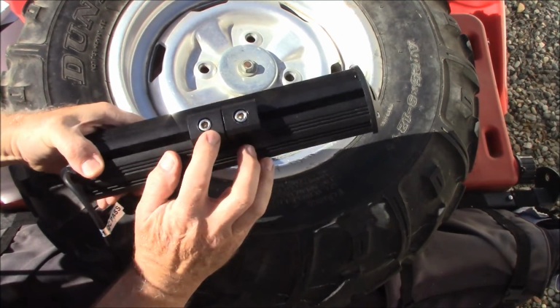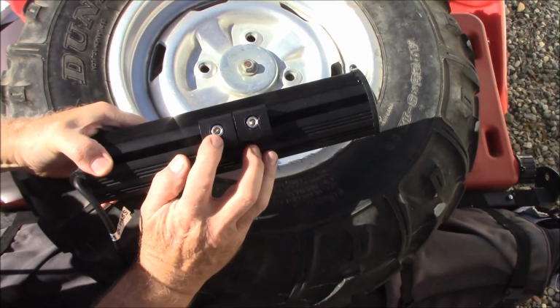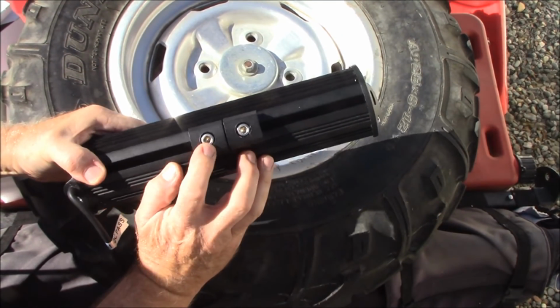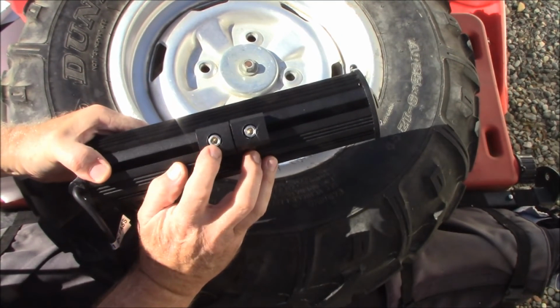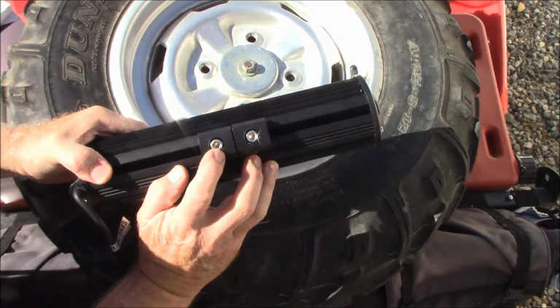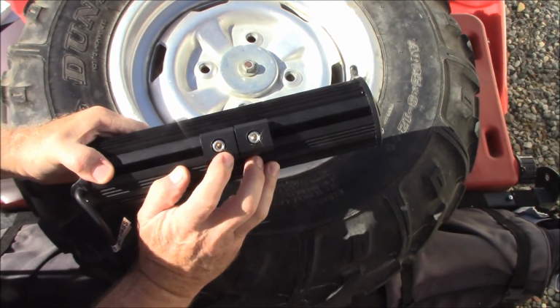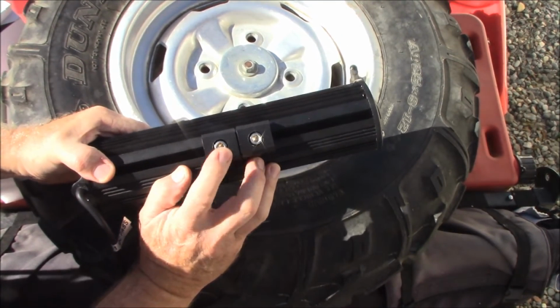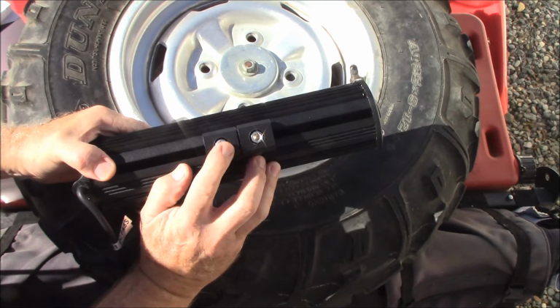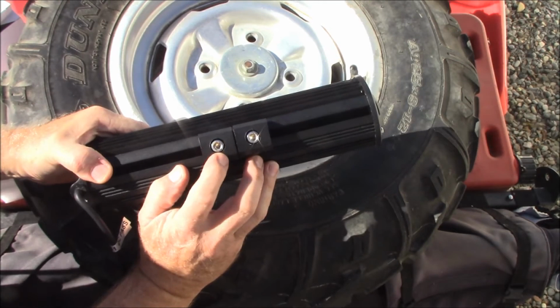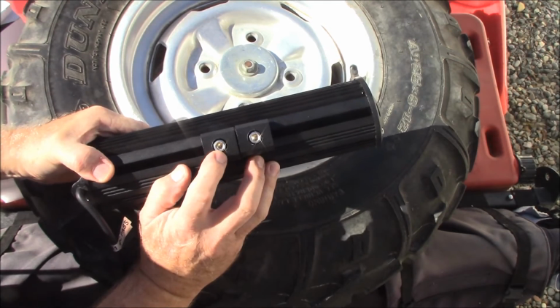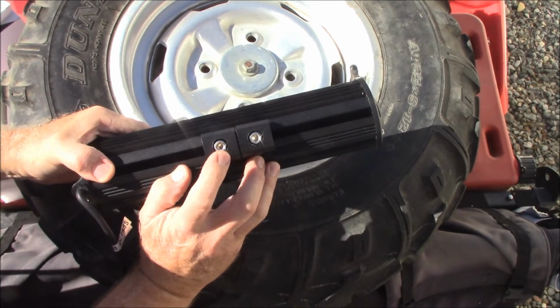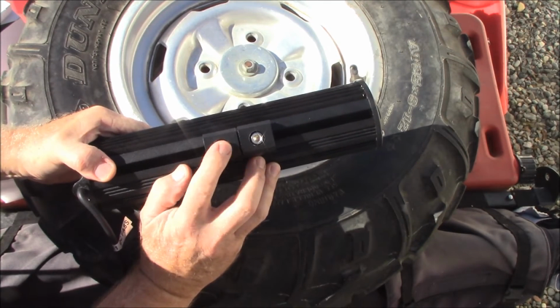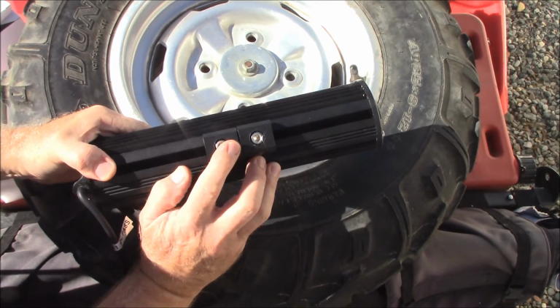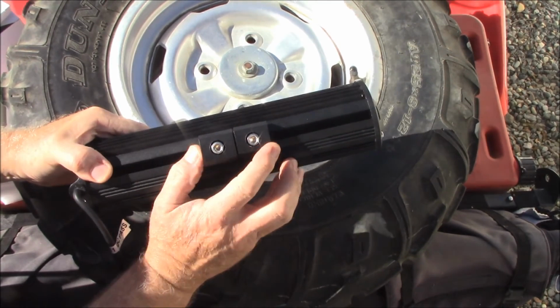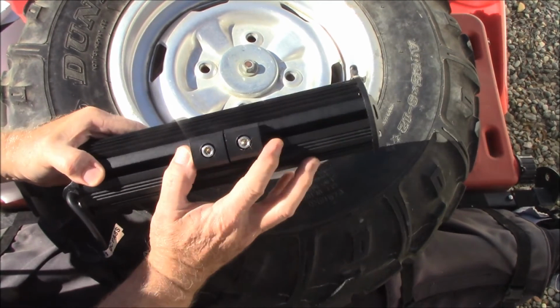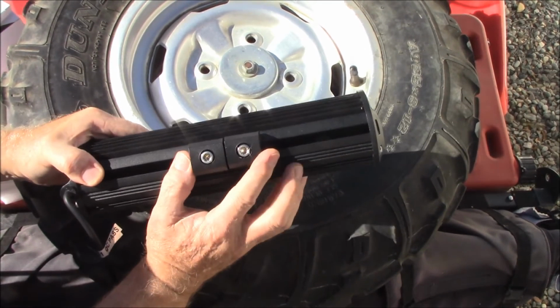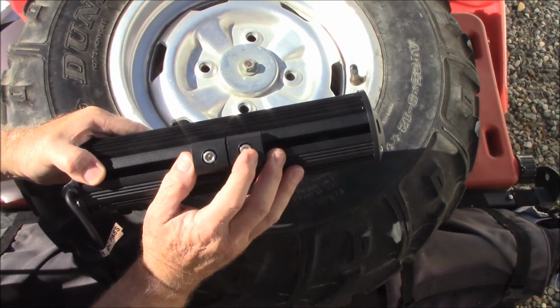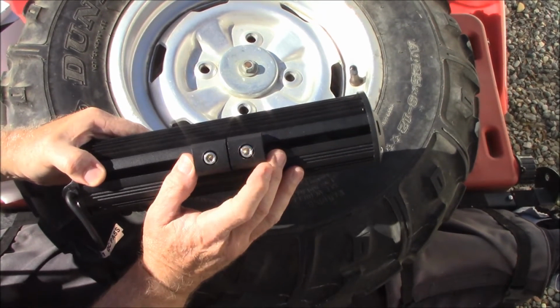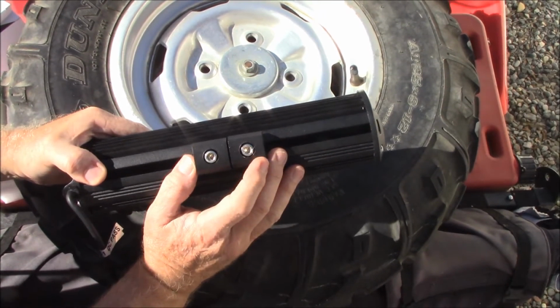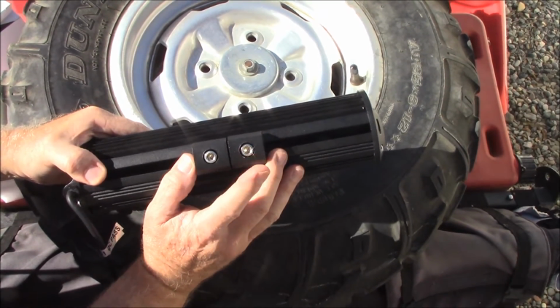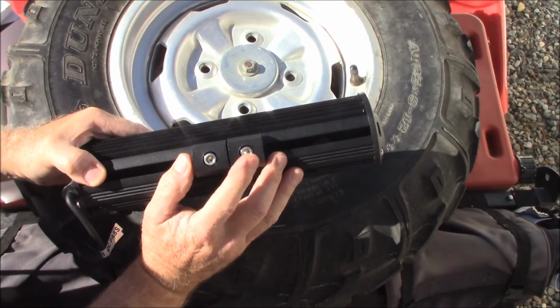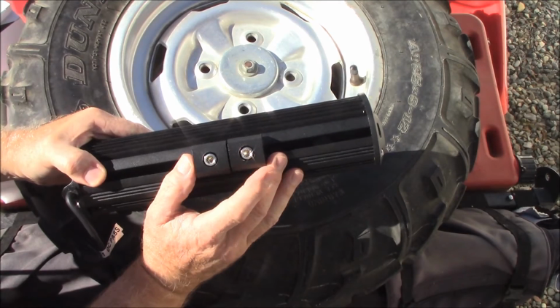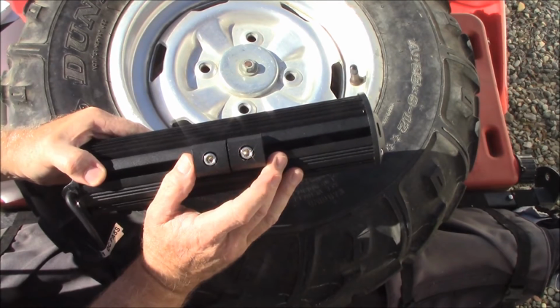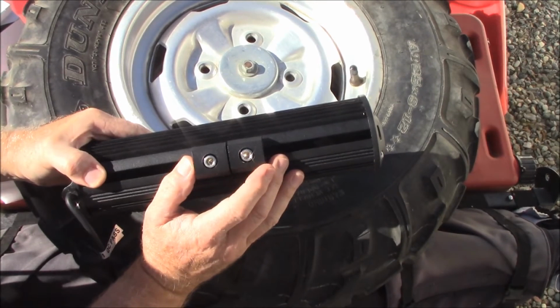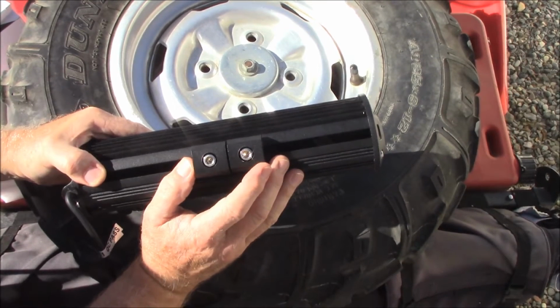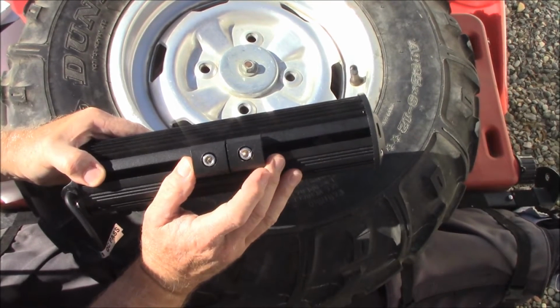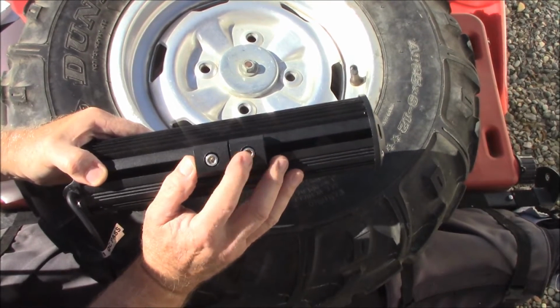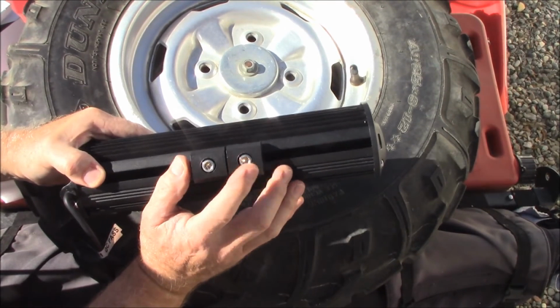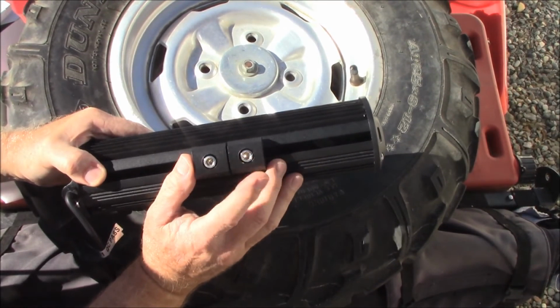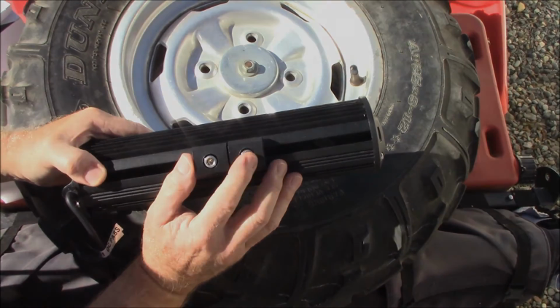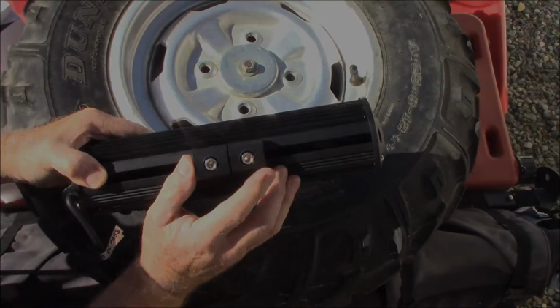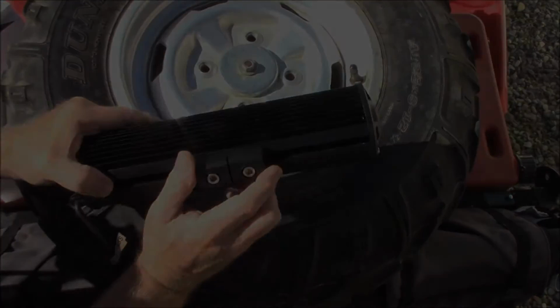Now this here is an Allen head bolt, and by the looks of it that's six millimeter. There's no Allen wrench included, so you're going to want to get a six millimeter Allen wrench for that.